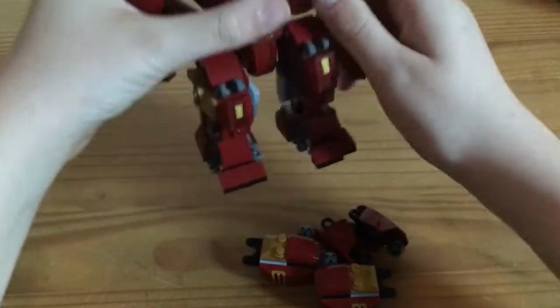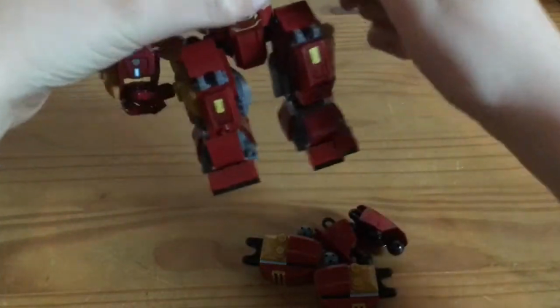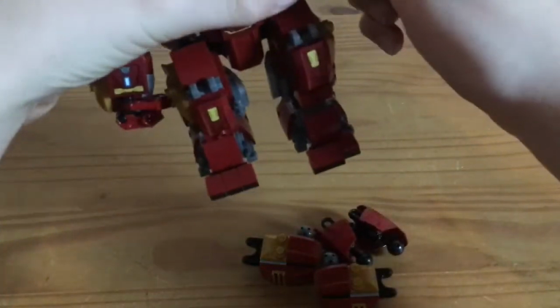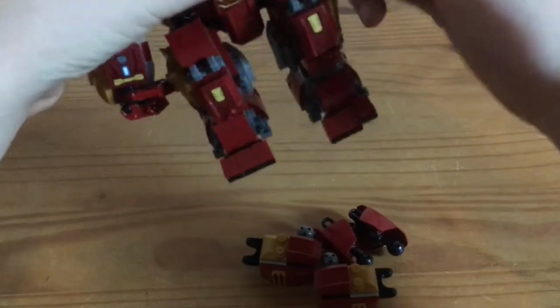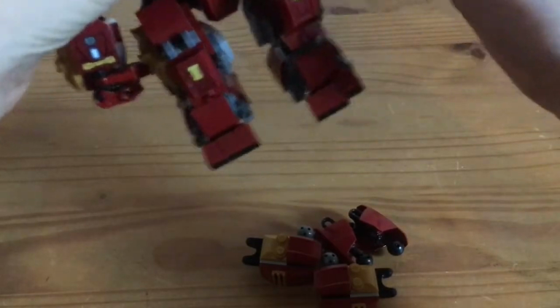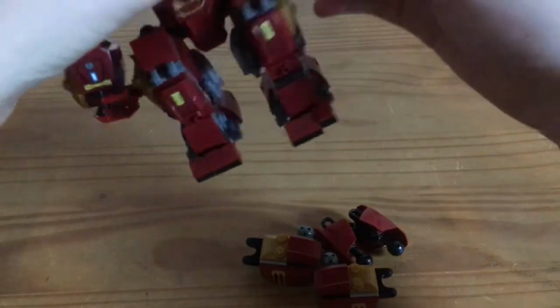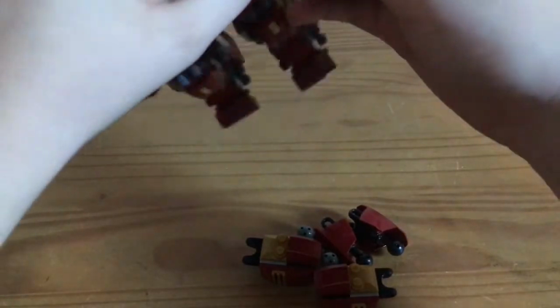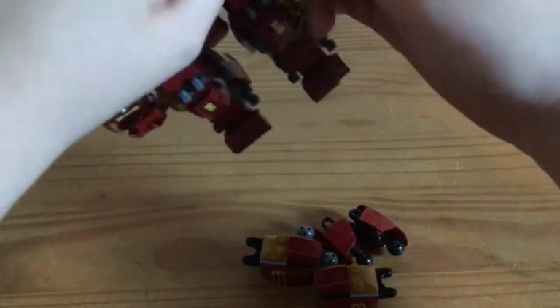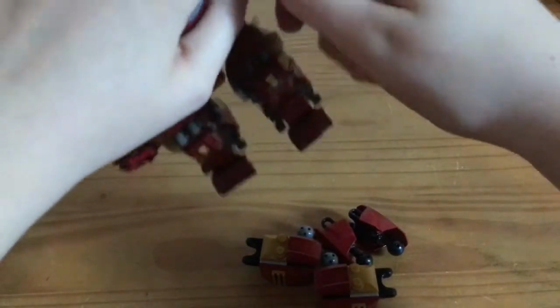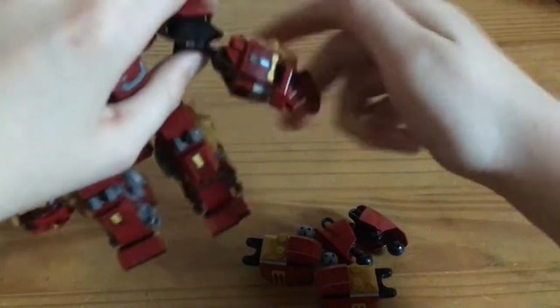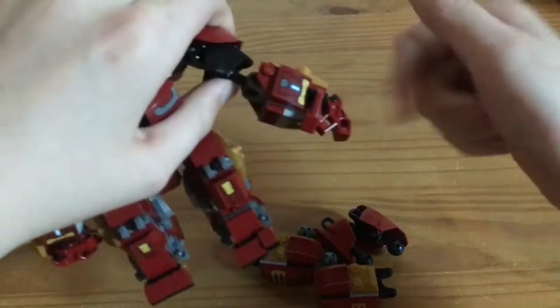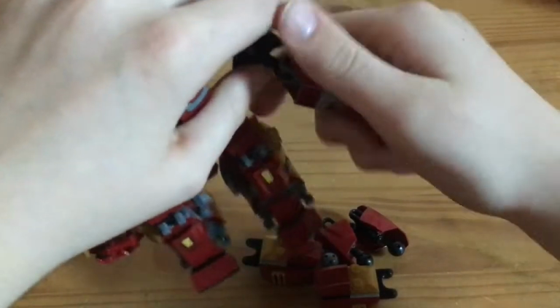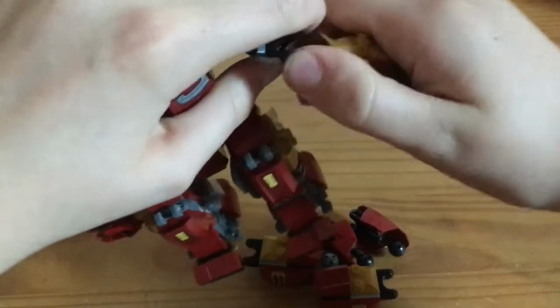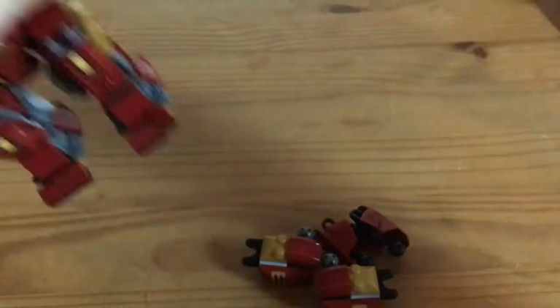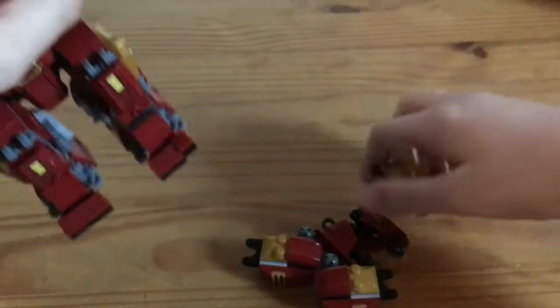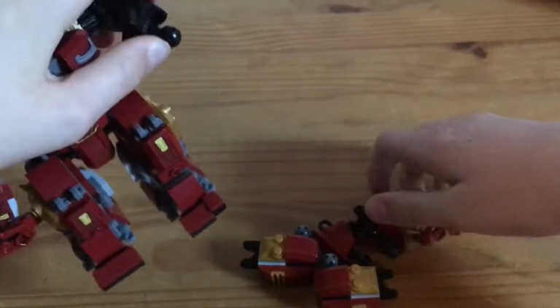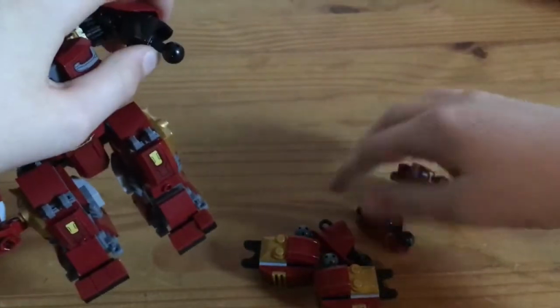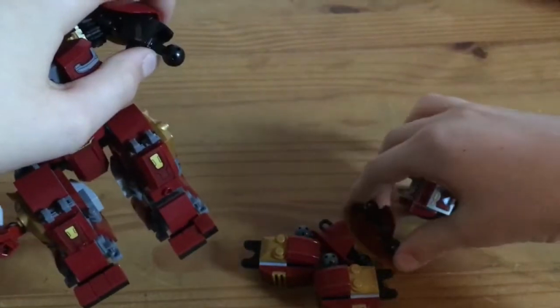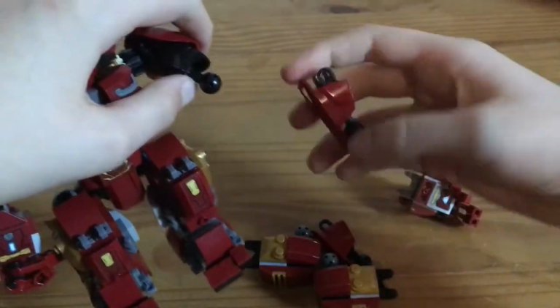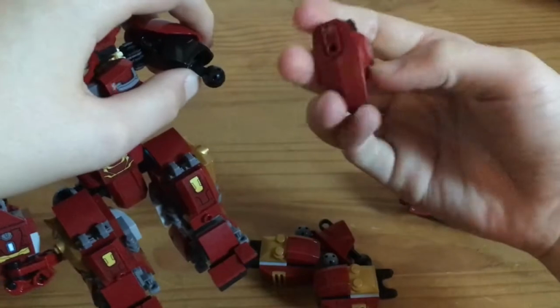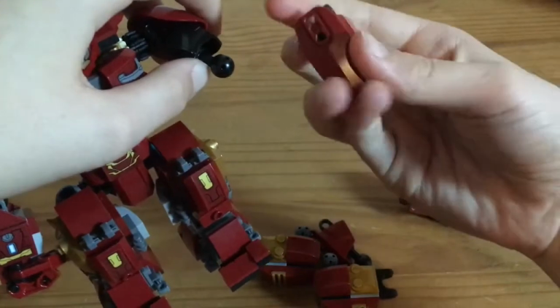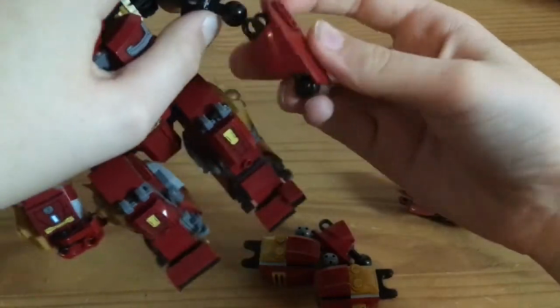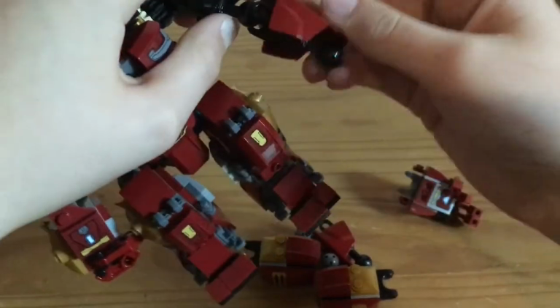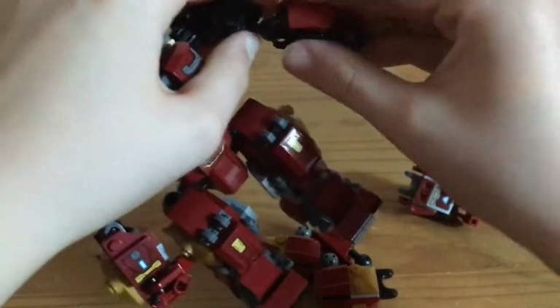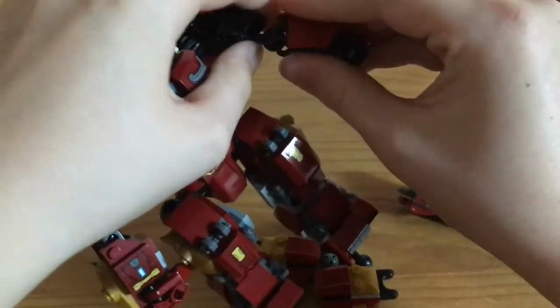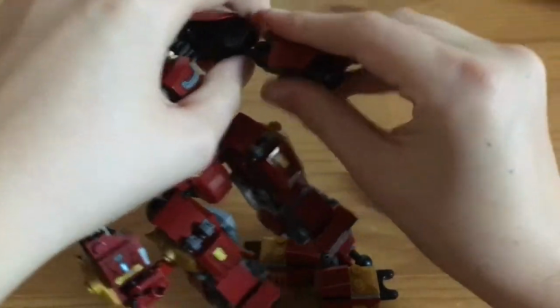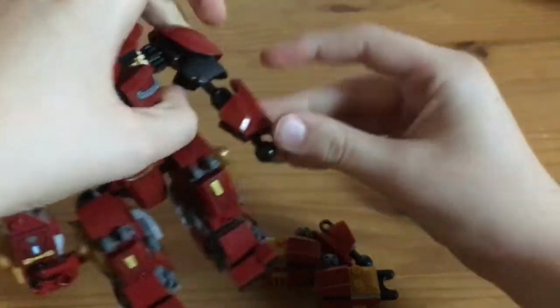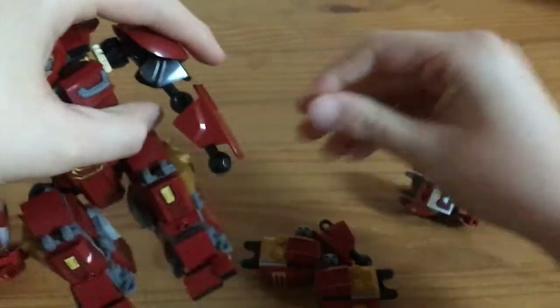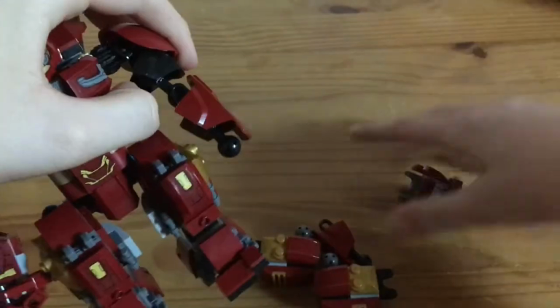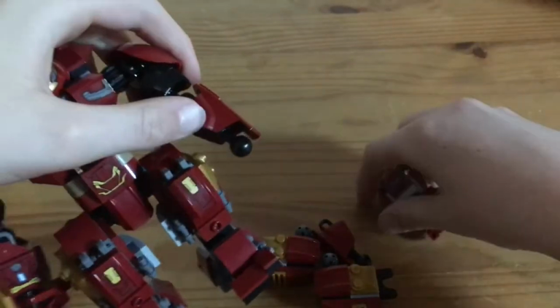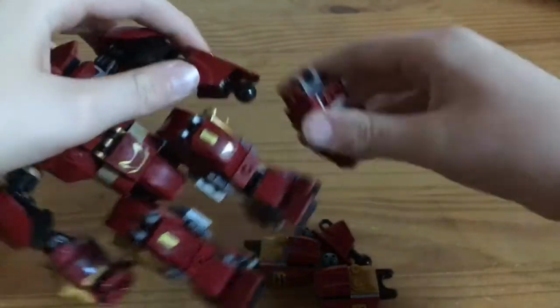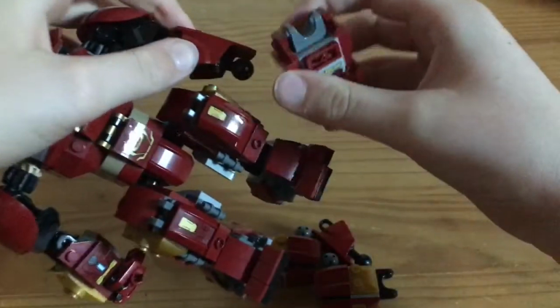For the arms, you have to put the hand off. And then you're just going to put an extra thing right there.